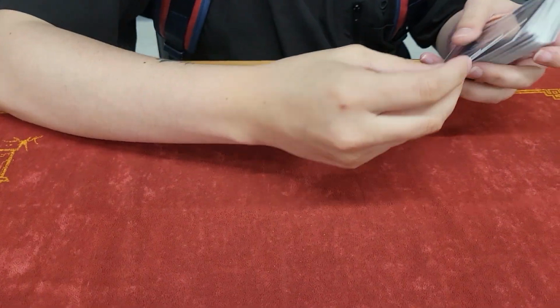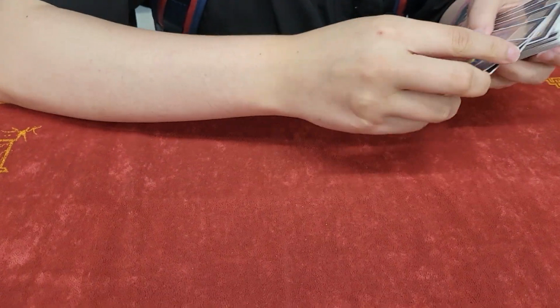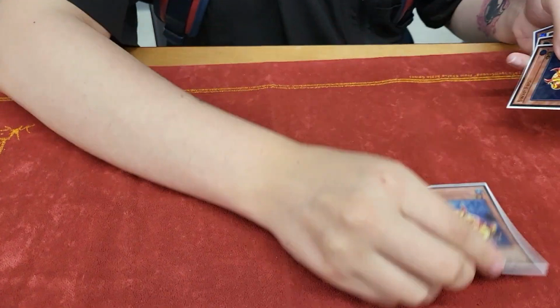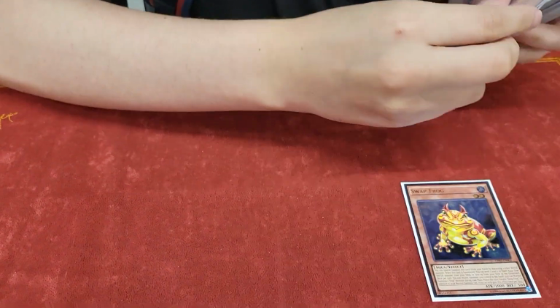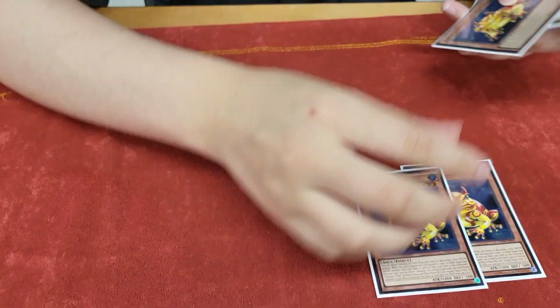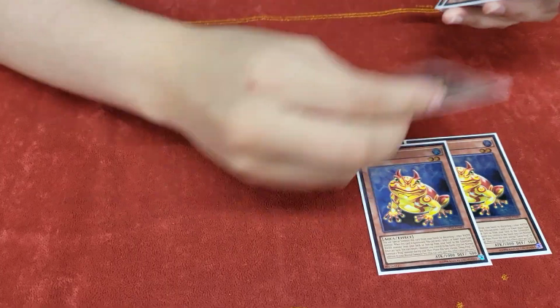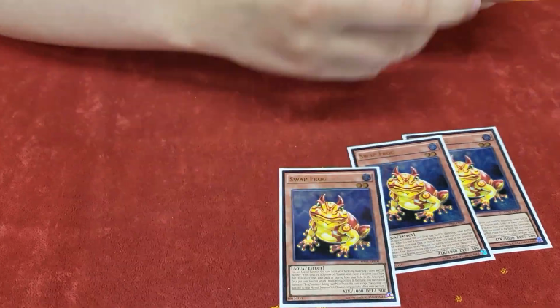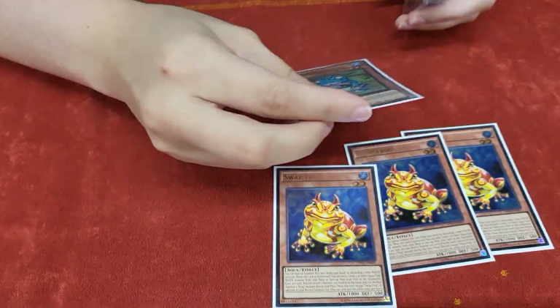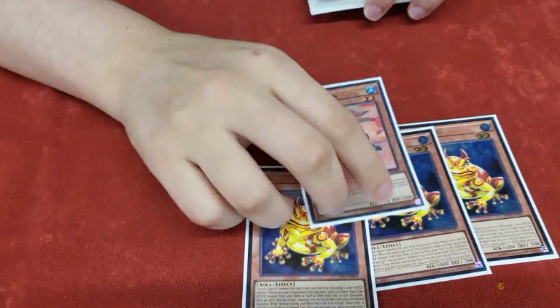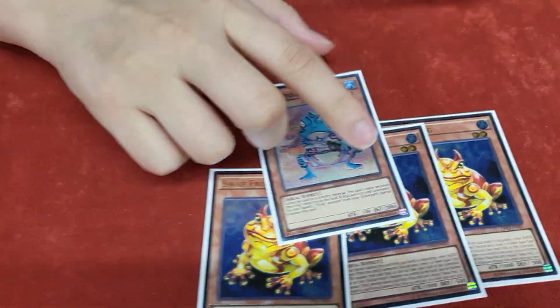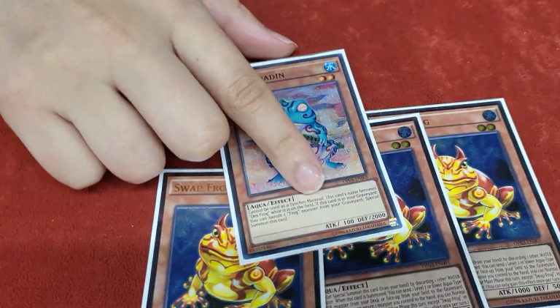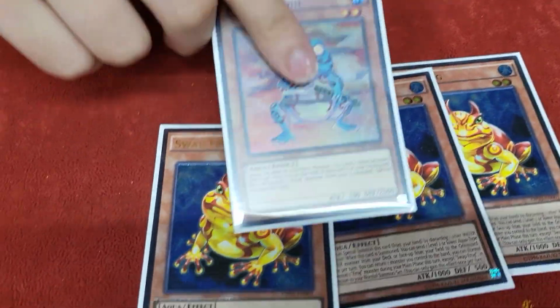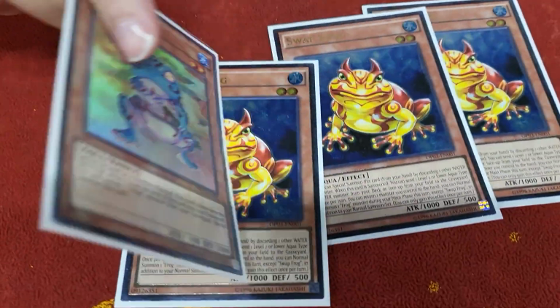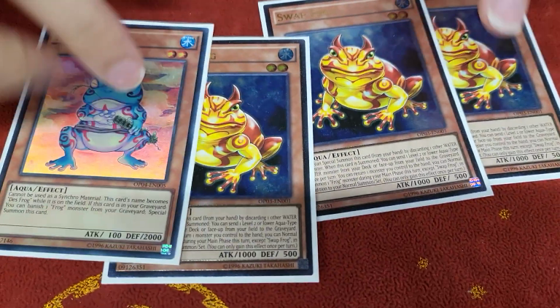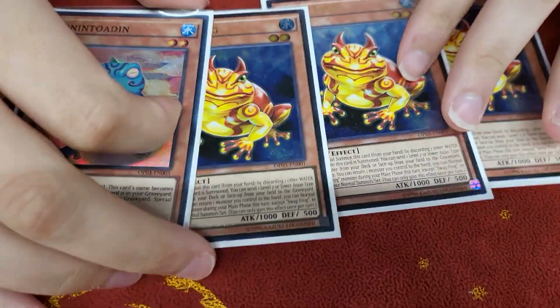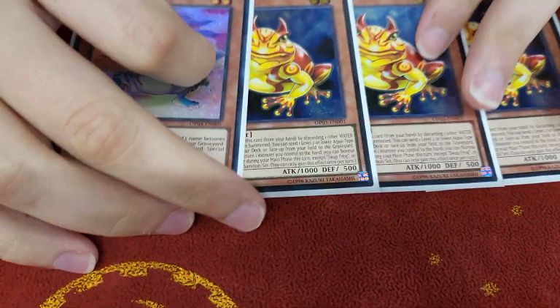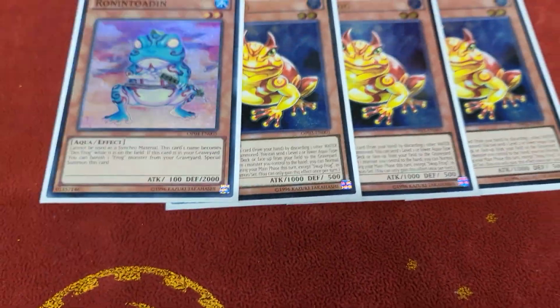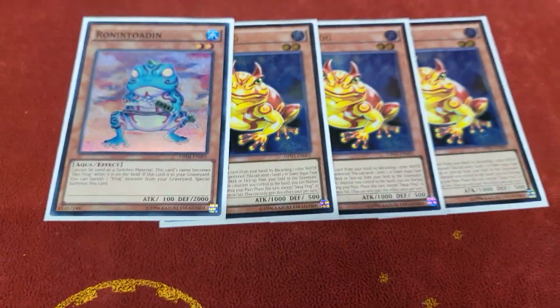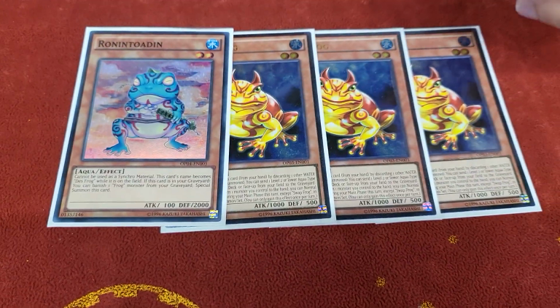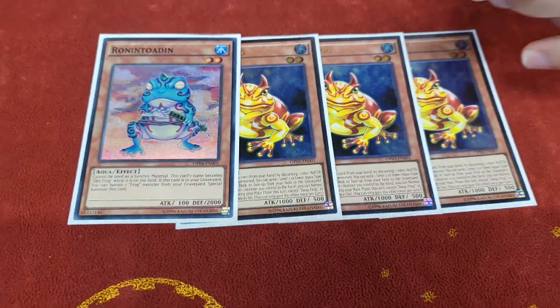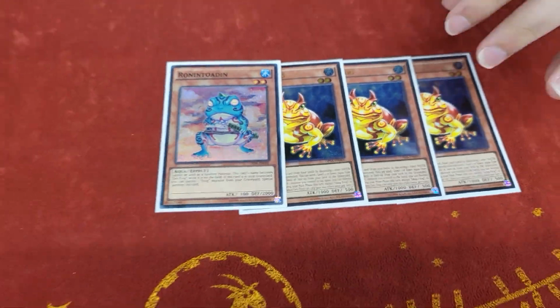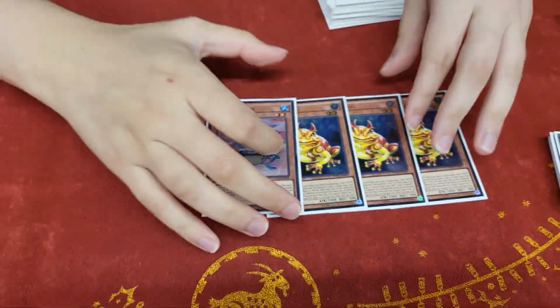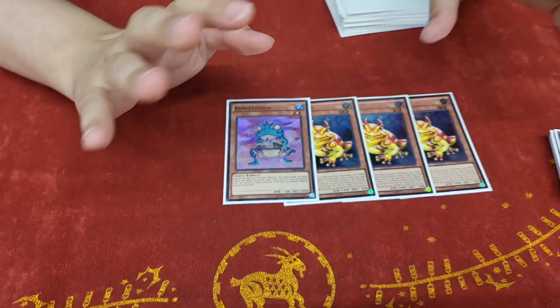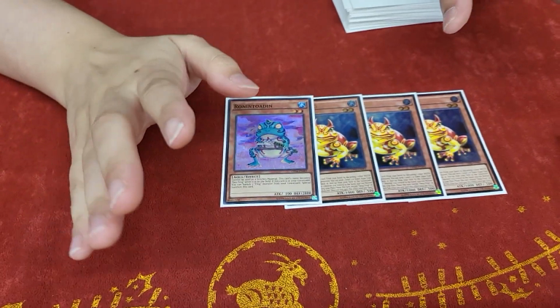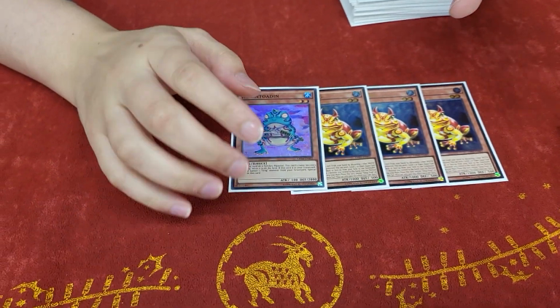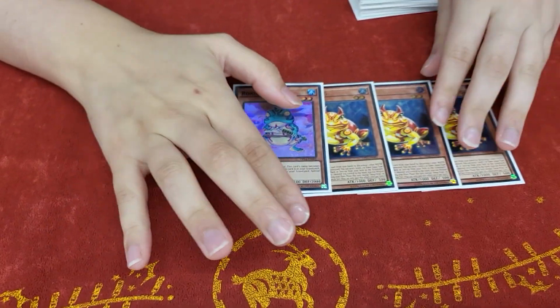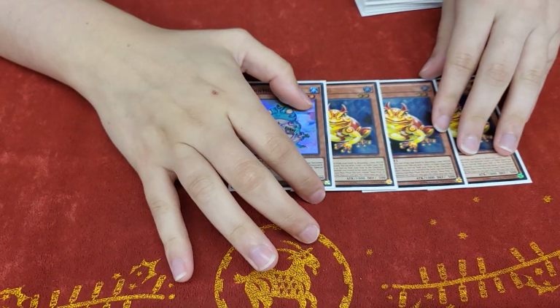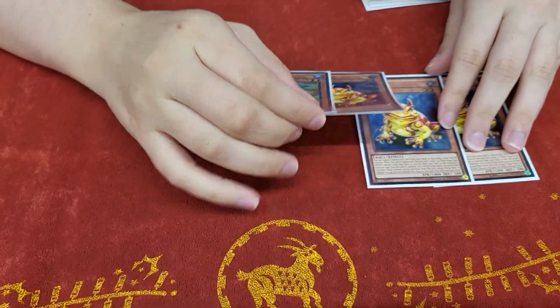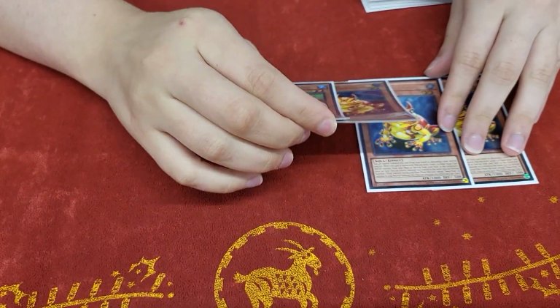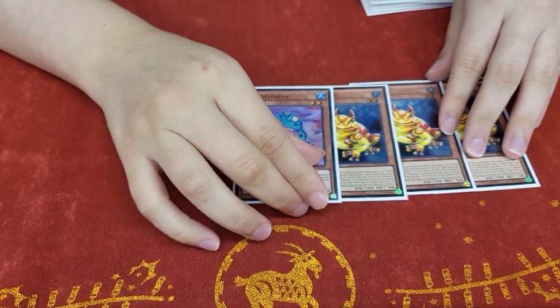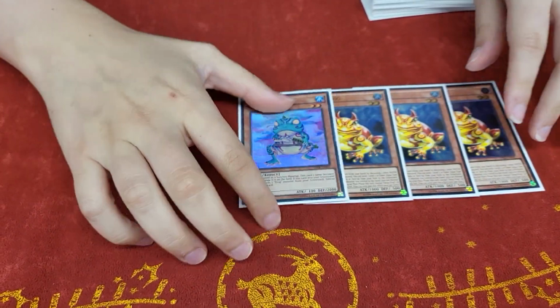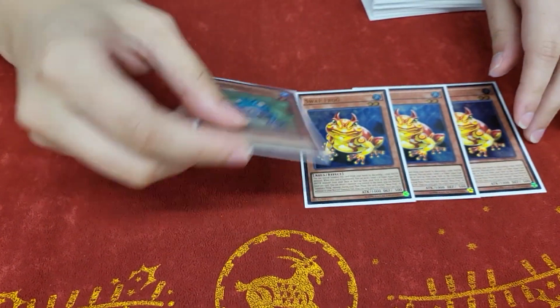And then of course three Swap Frog and Ronin — look at those multis, some money there. No Dupe; don't want to play into Super Poly.